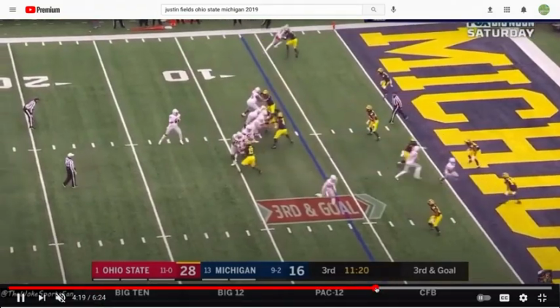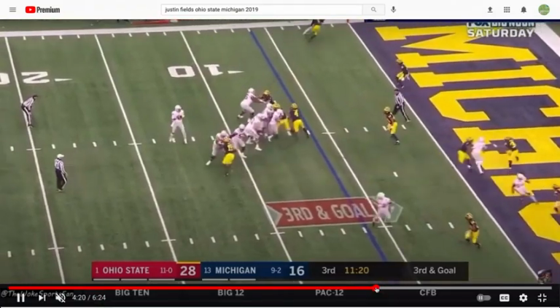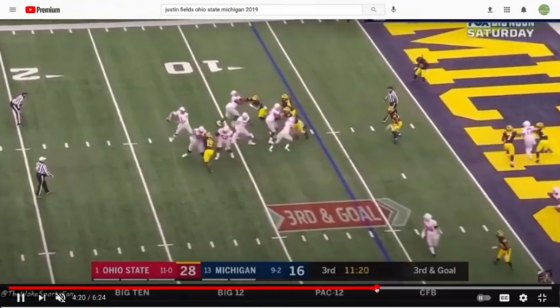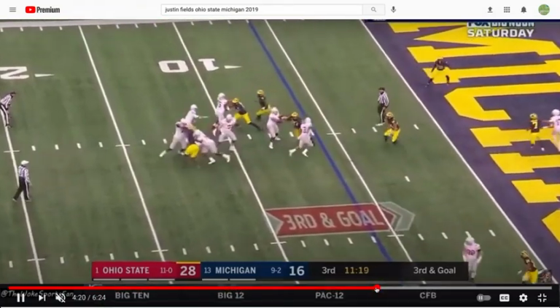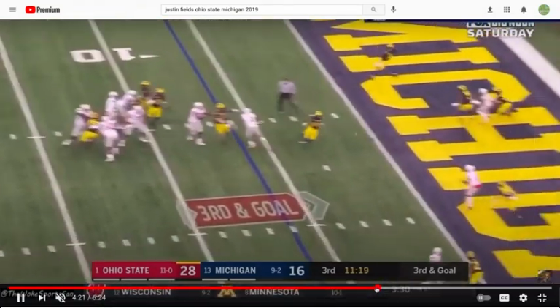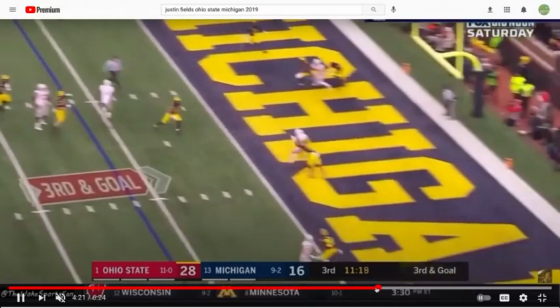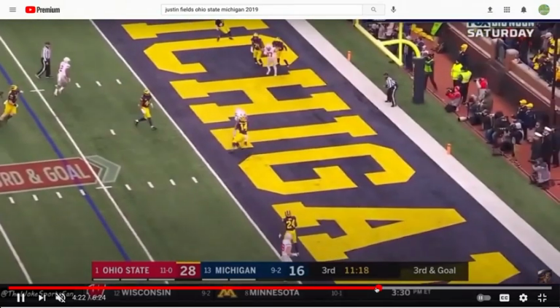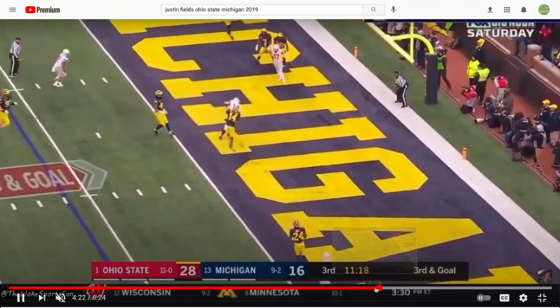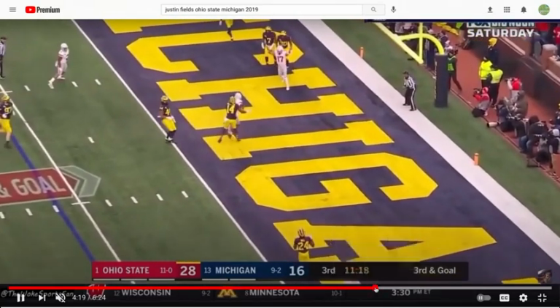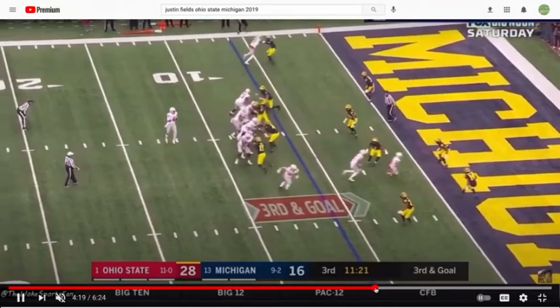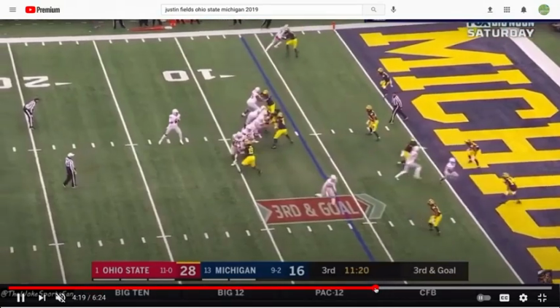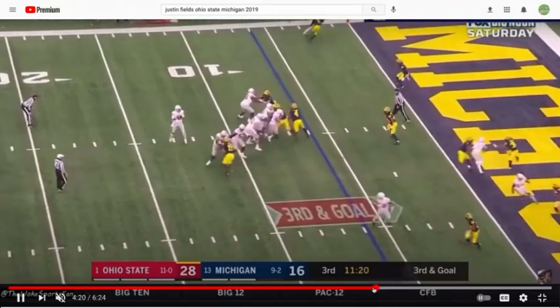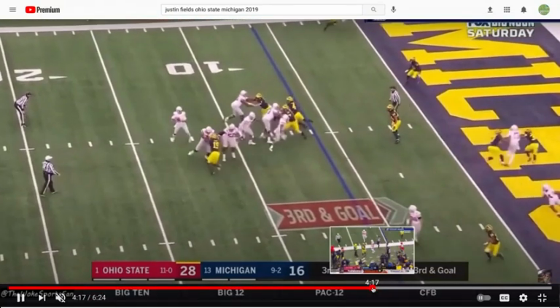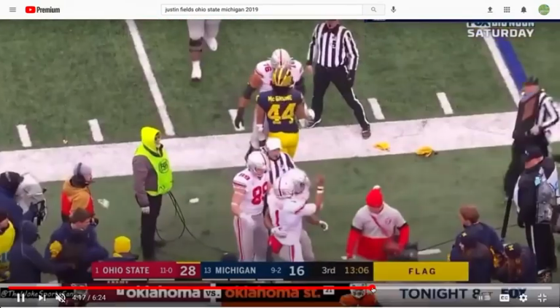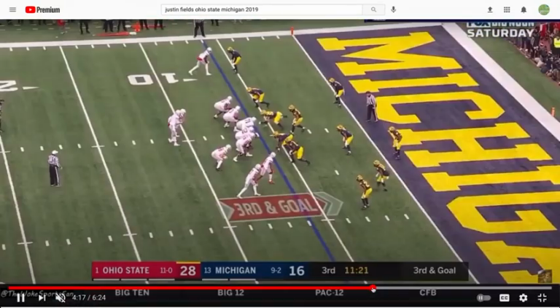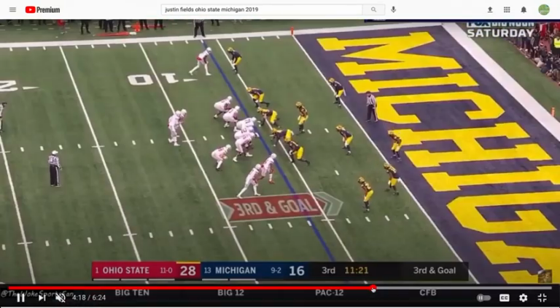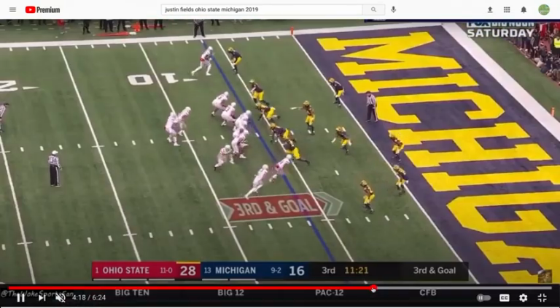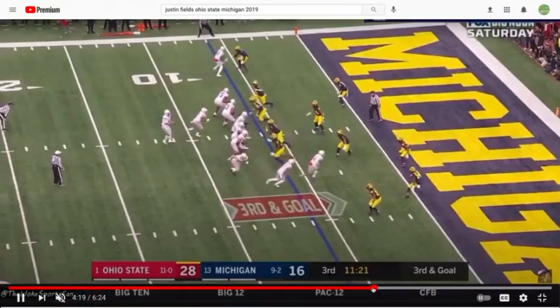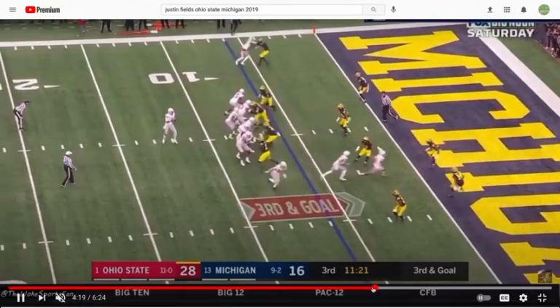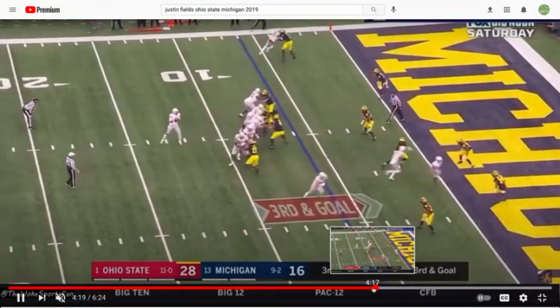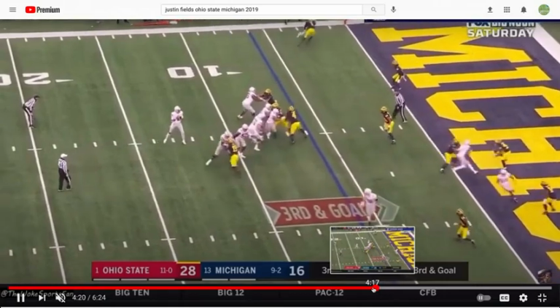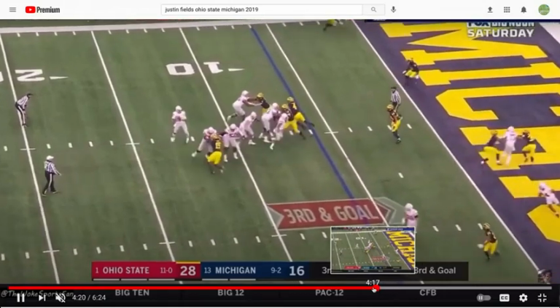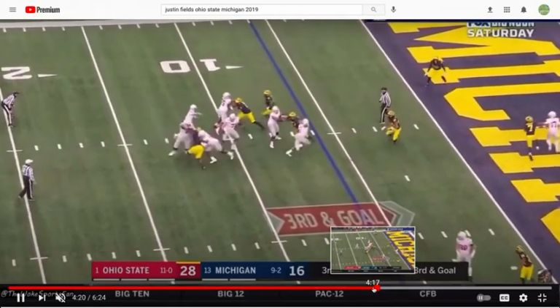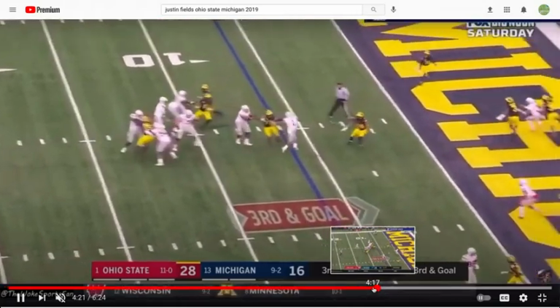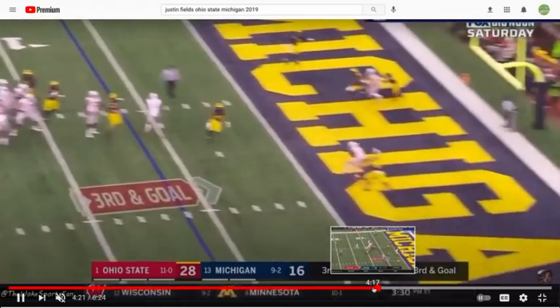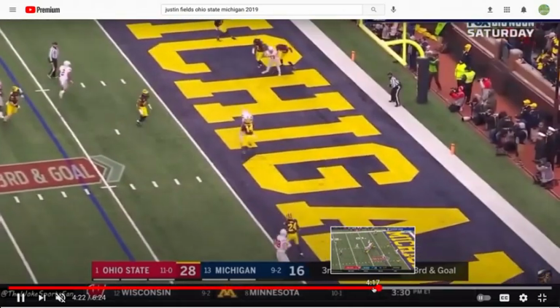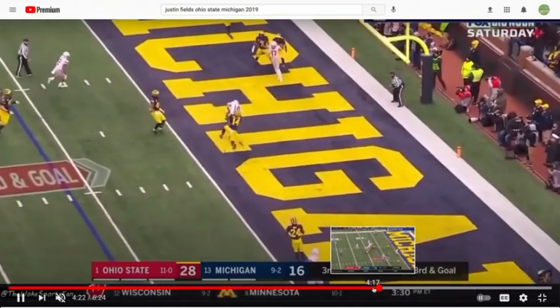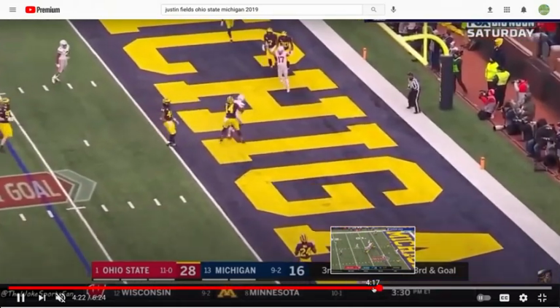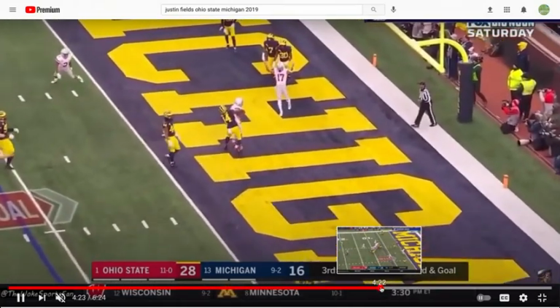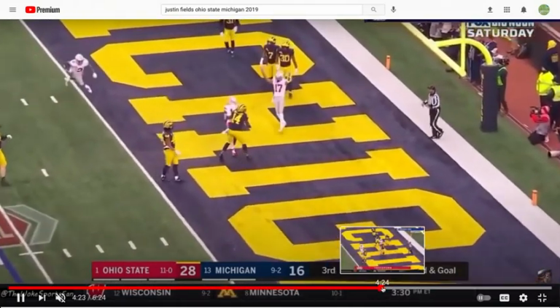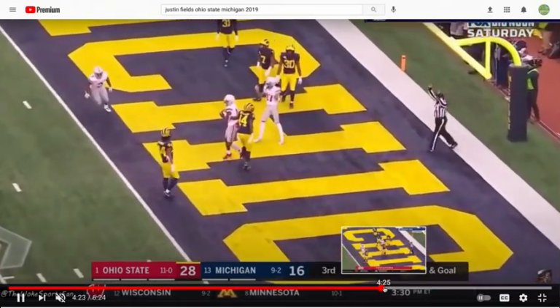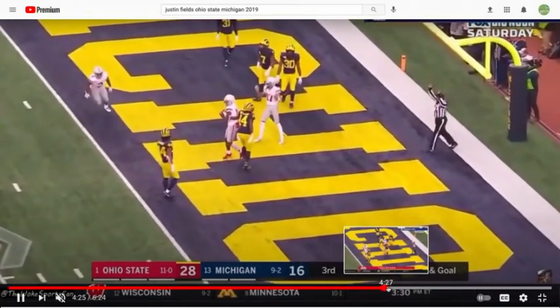Shotgun, 1-2-3. Nice concept by Ohio State — the understanding: 1-2-3, hitch, throw — on him, with velocity. Now this game is essentially over at this point.